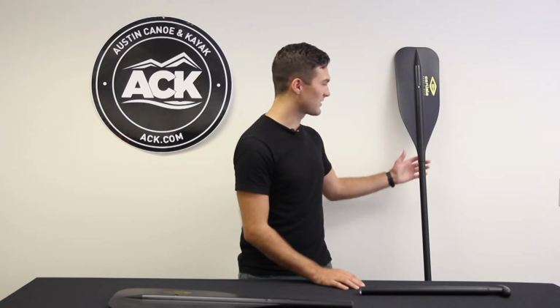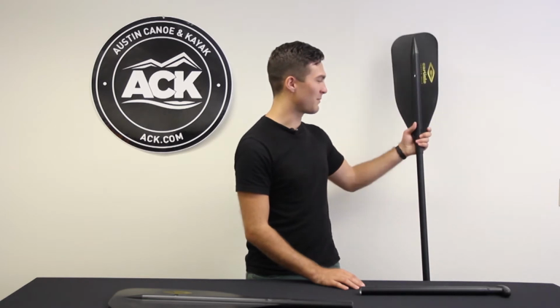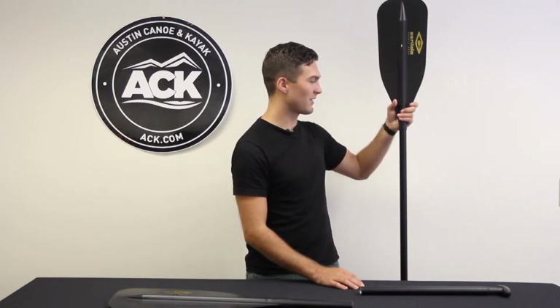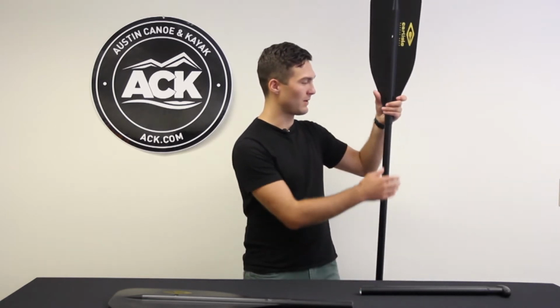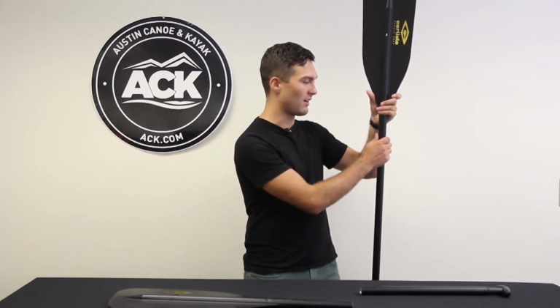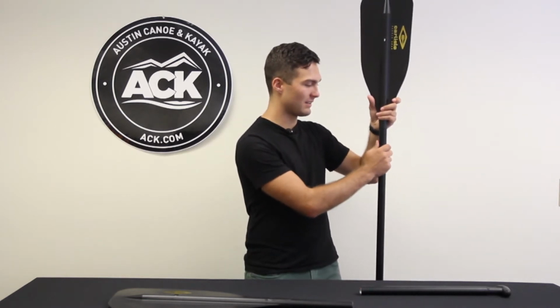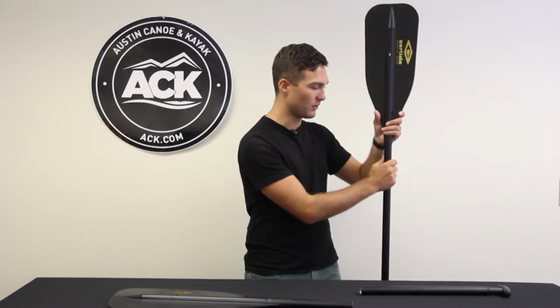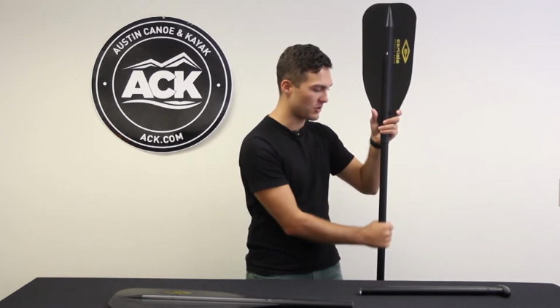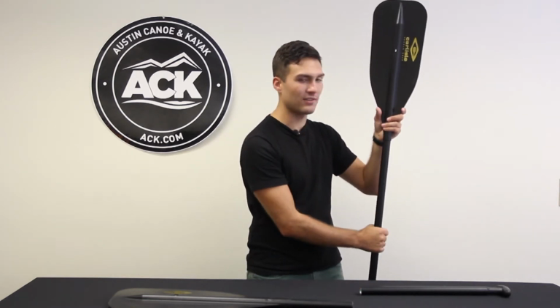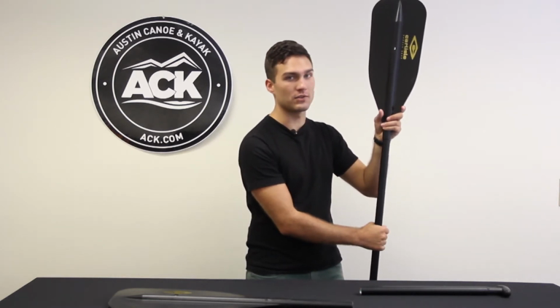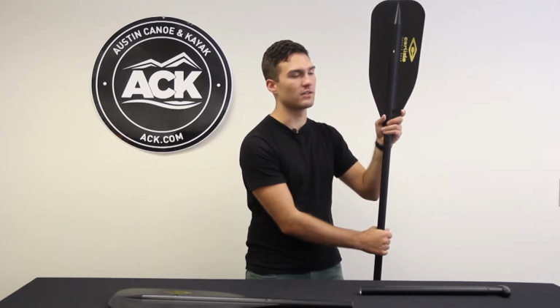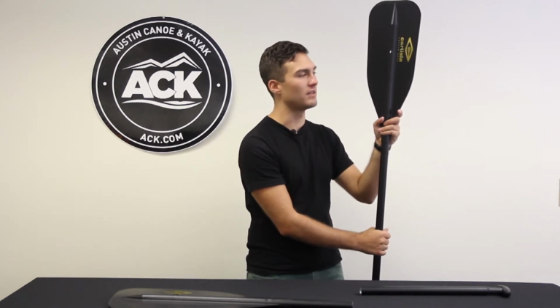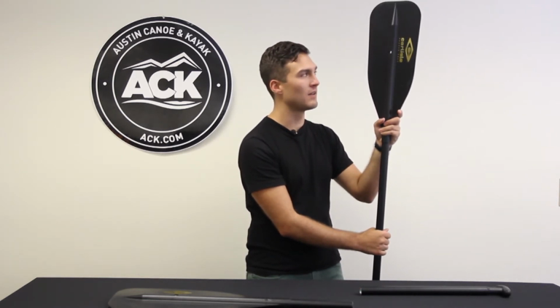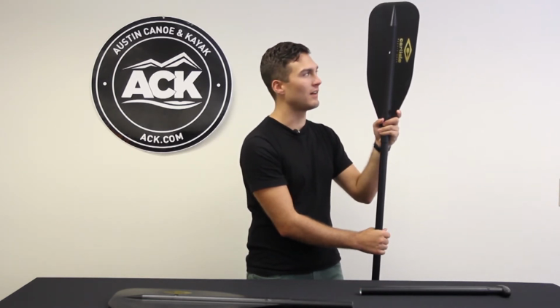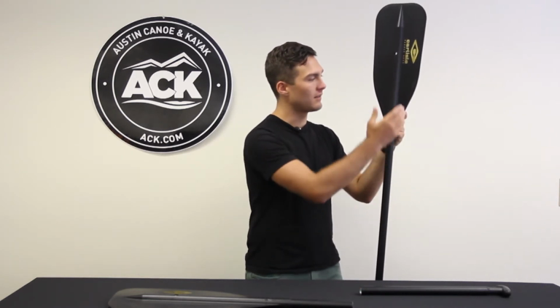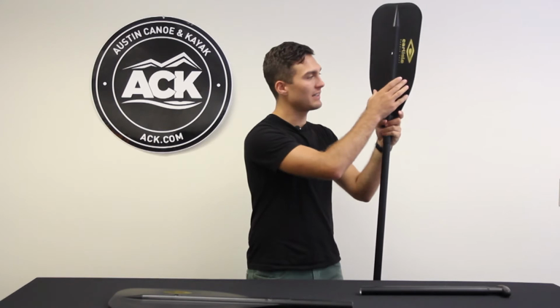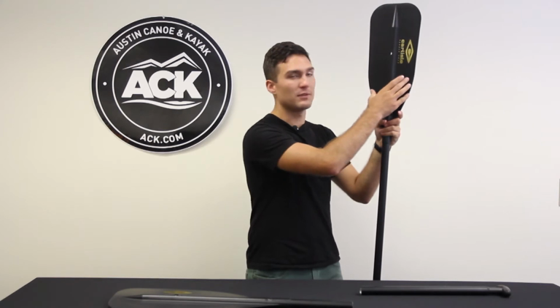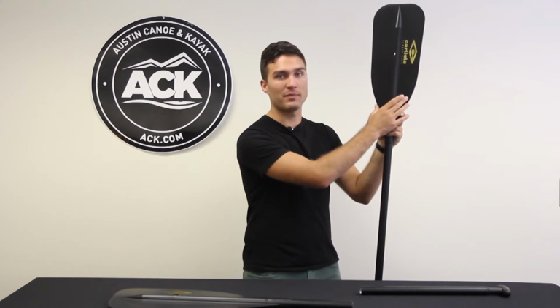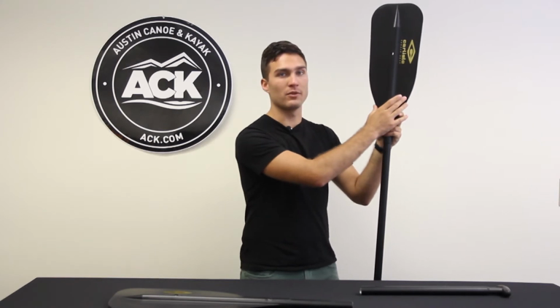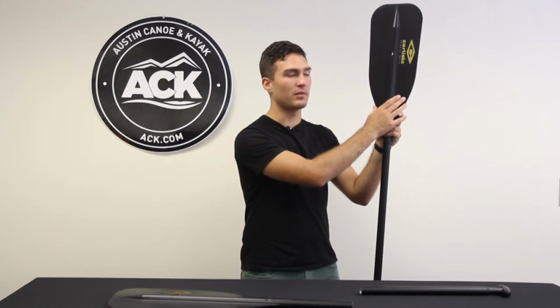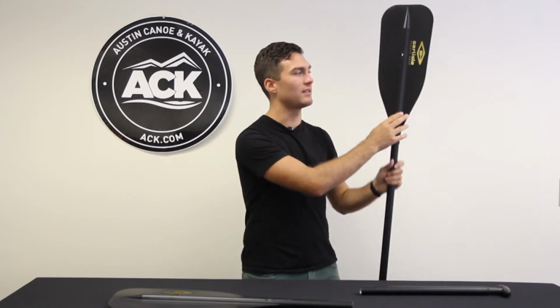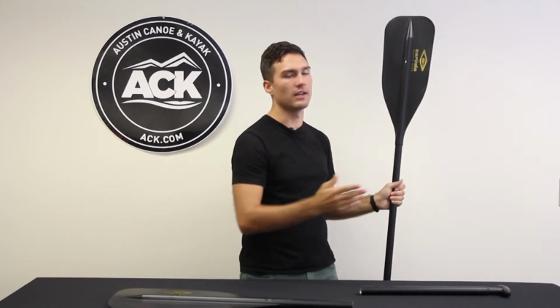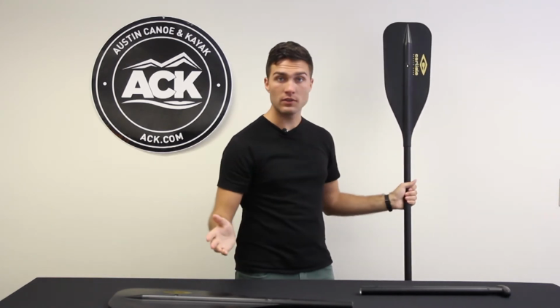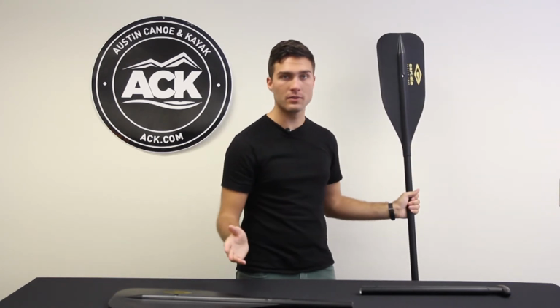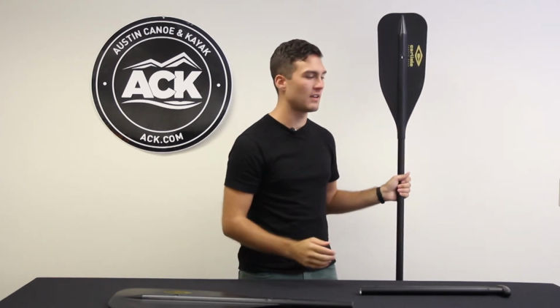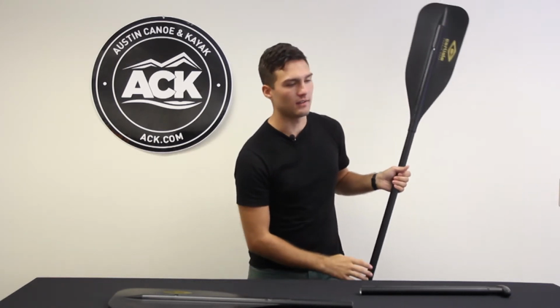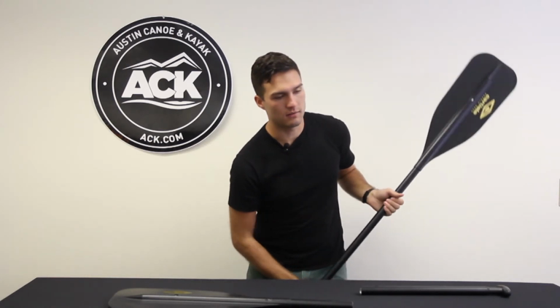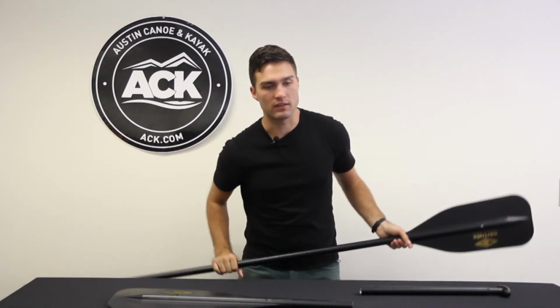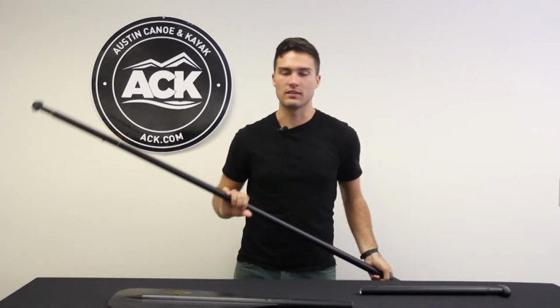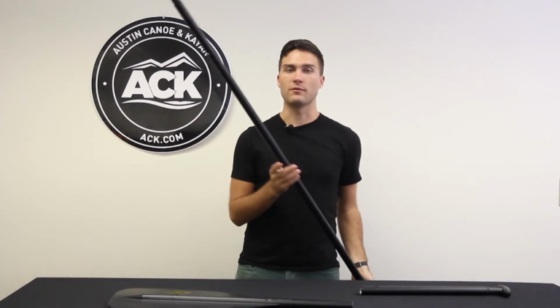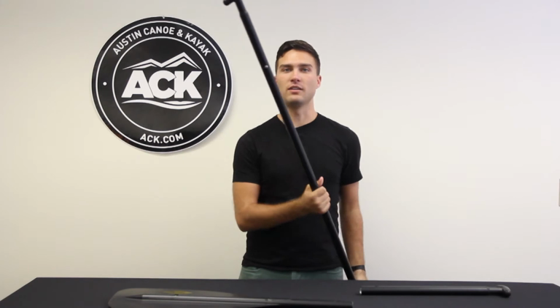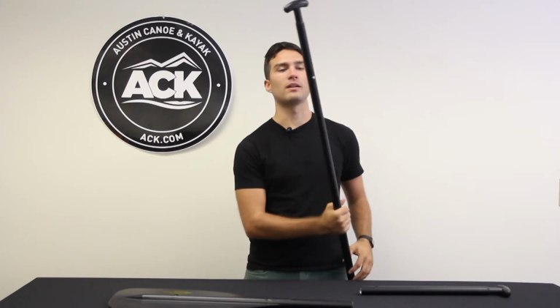The paddle comes with an awesome aluminum shaft that offers great durability. The blade itself is made out of polypropylene plastic, which again offers good durability and really good feel in the water.